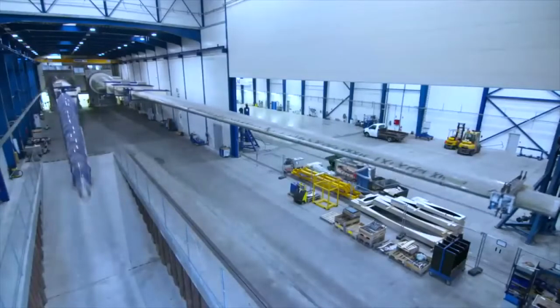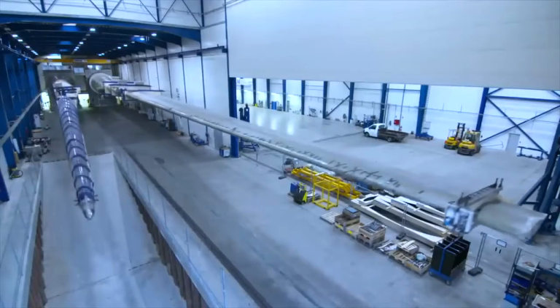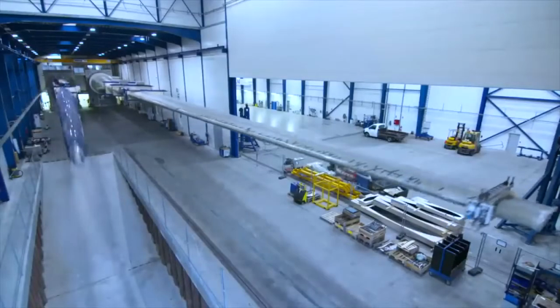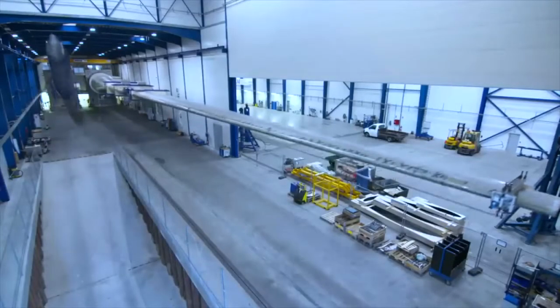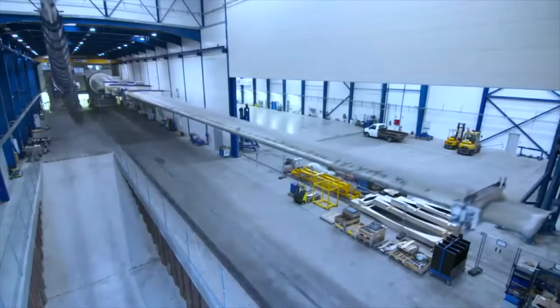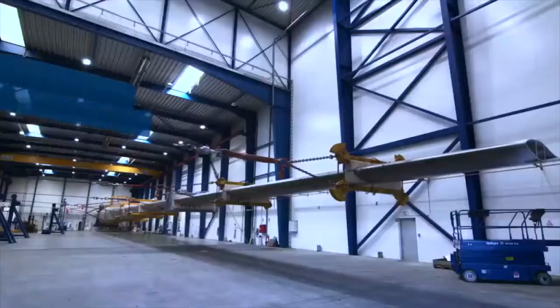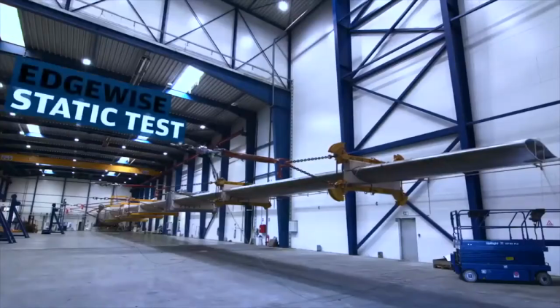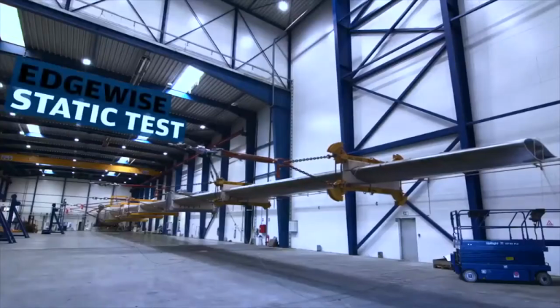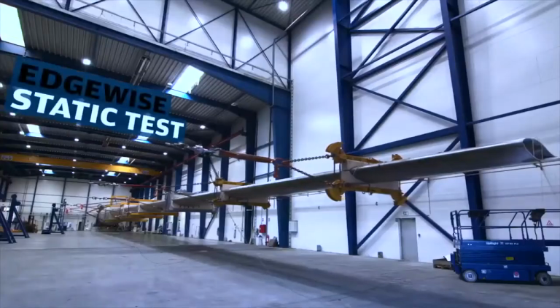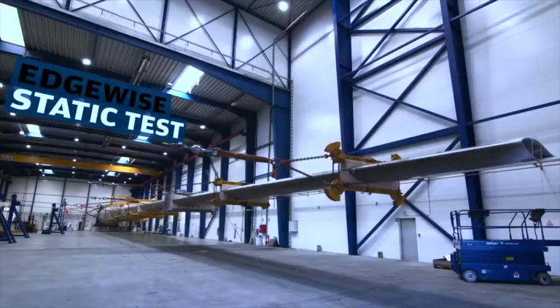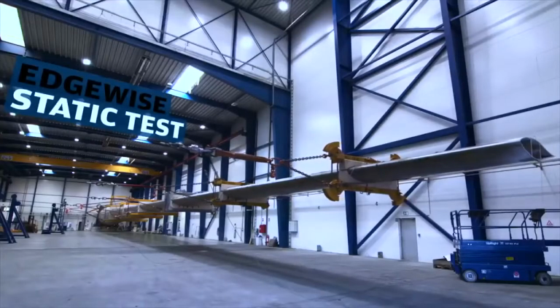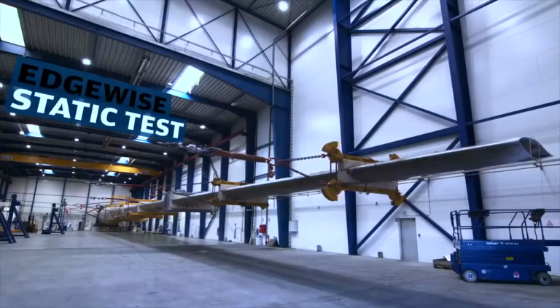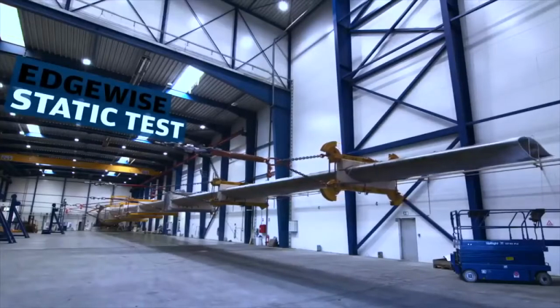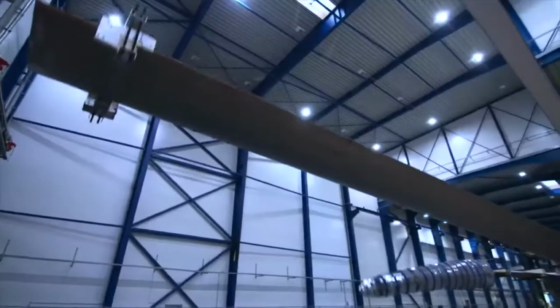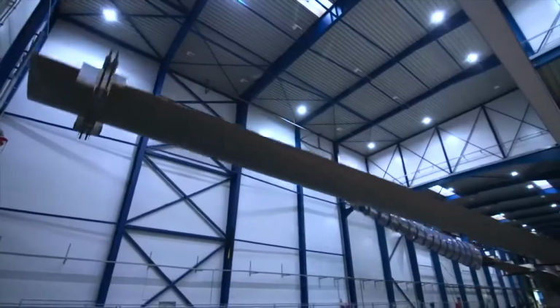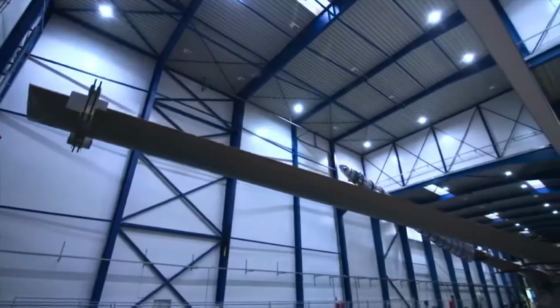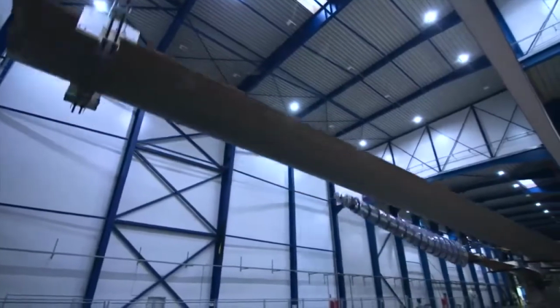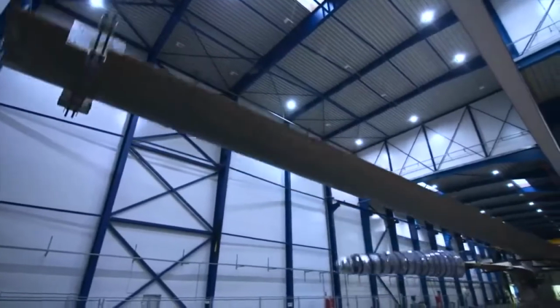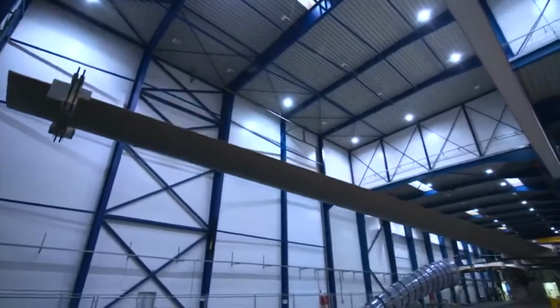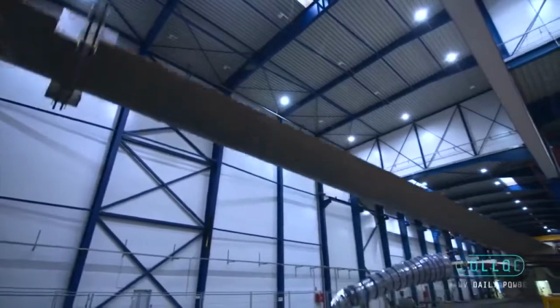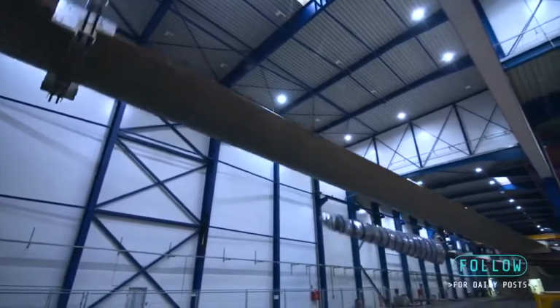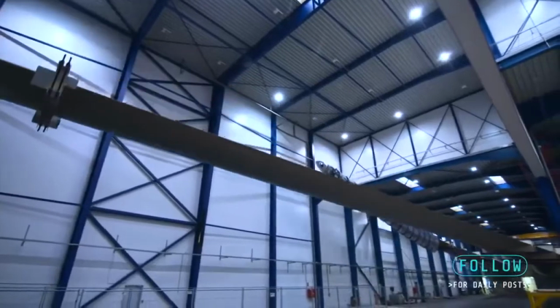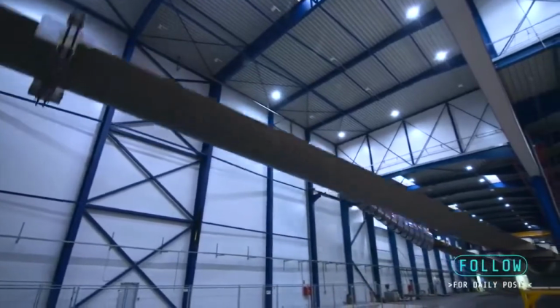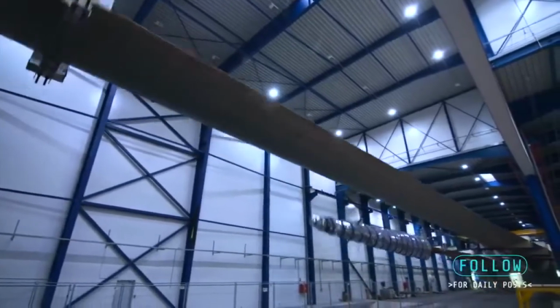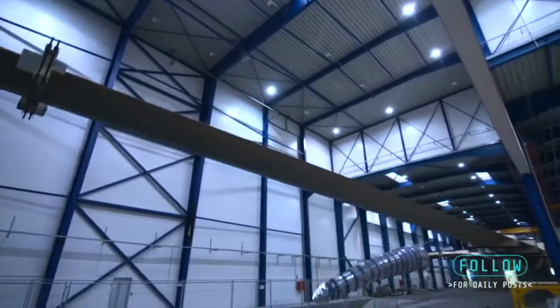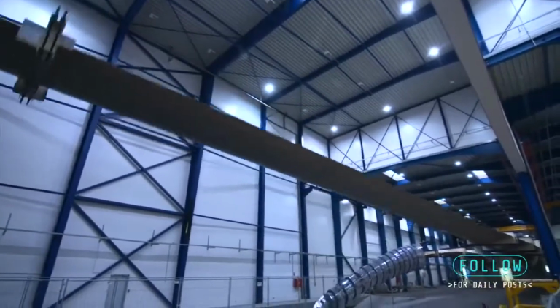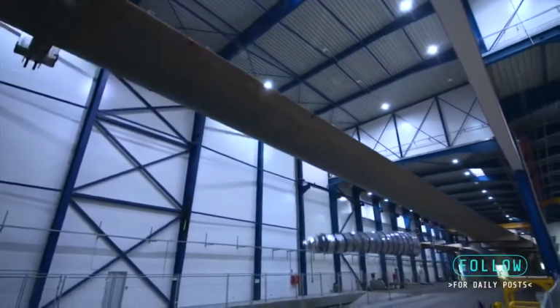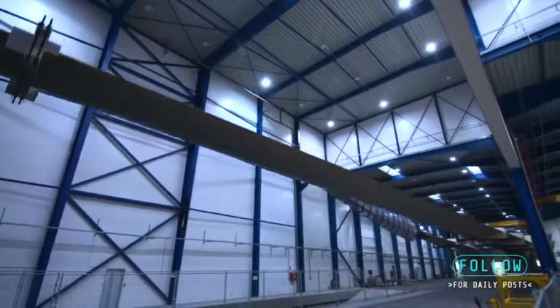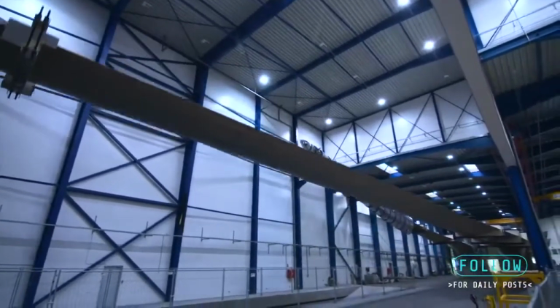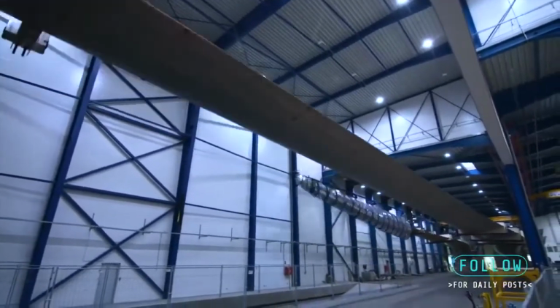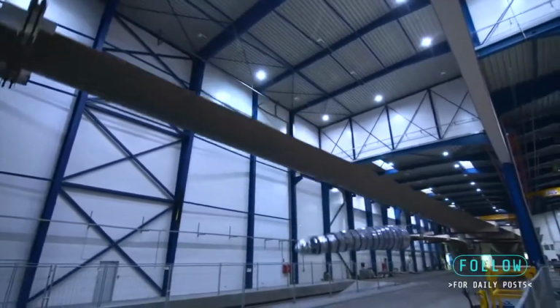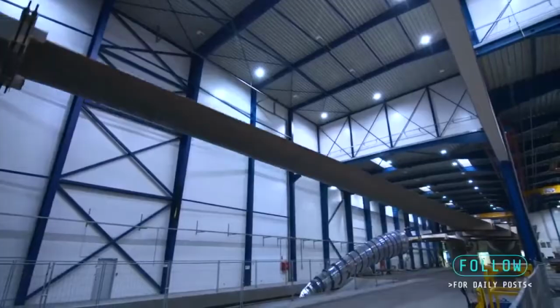In static tests we prove that the blade can take extreme loads. In here we try to prove that it can take fatigue loads, meaning that it can take 25 years of operation time on a turbine.